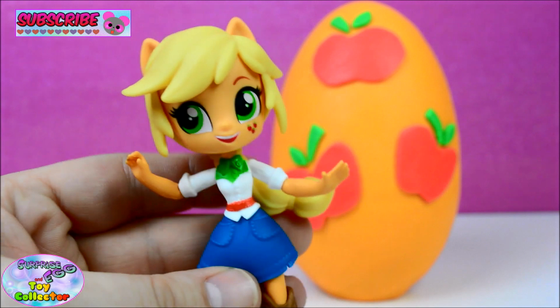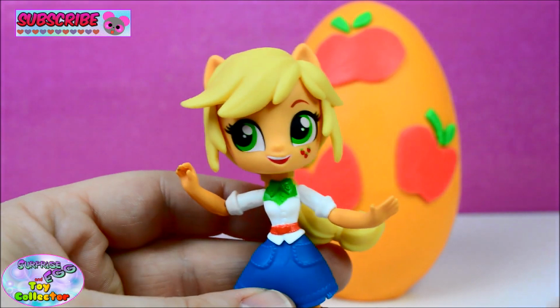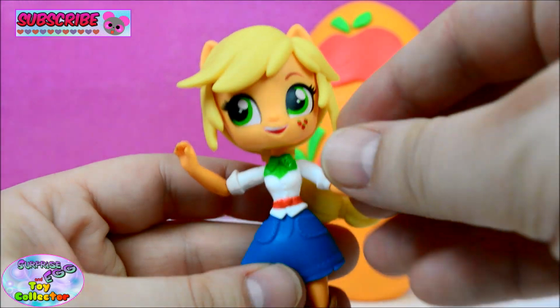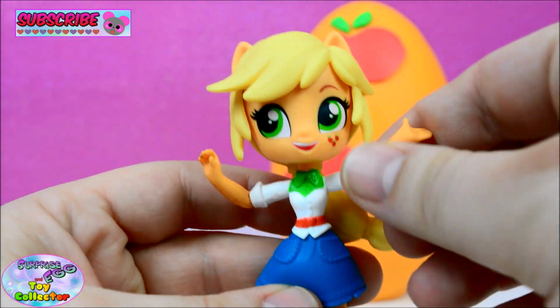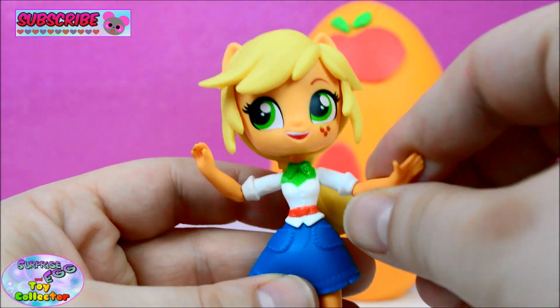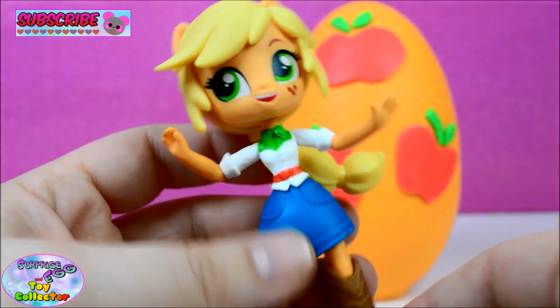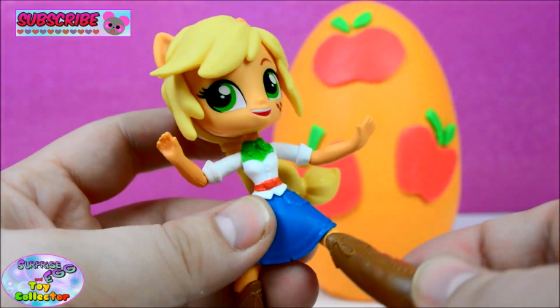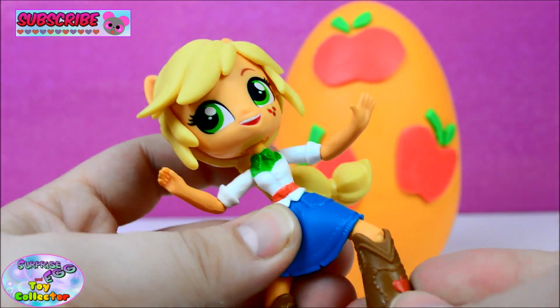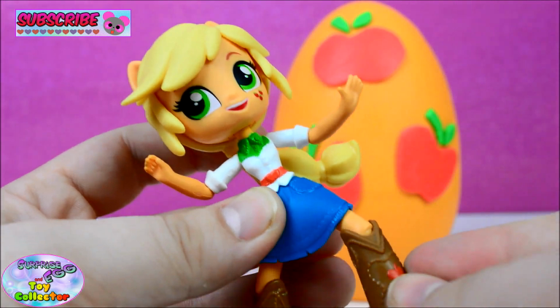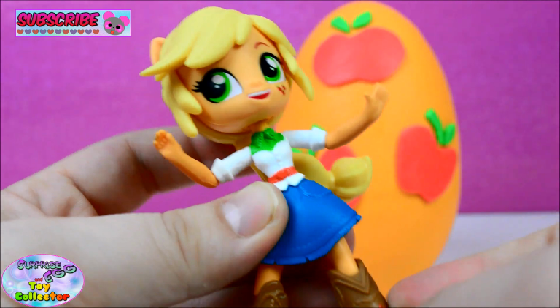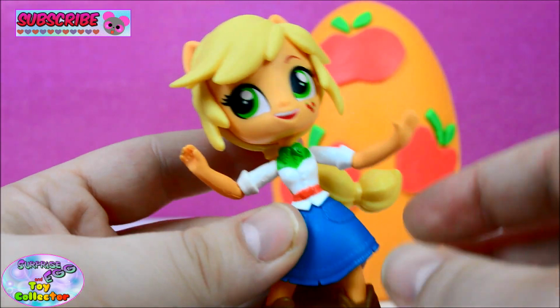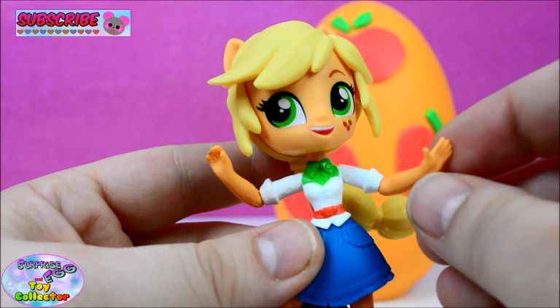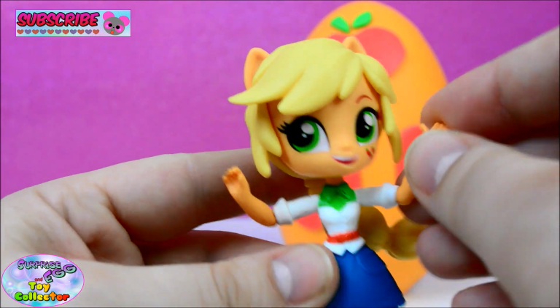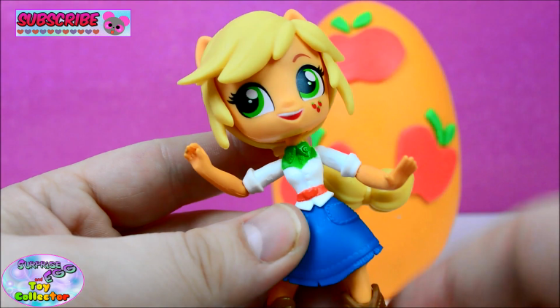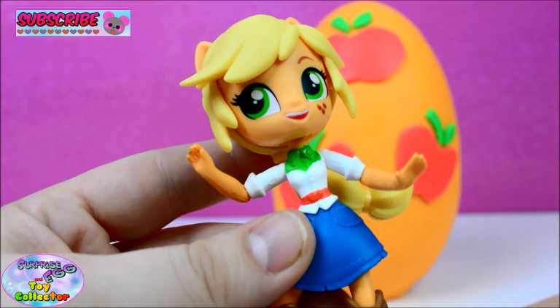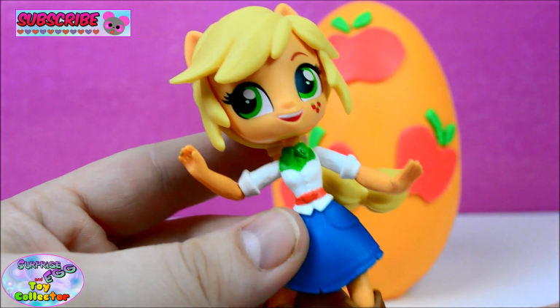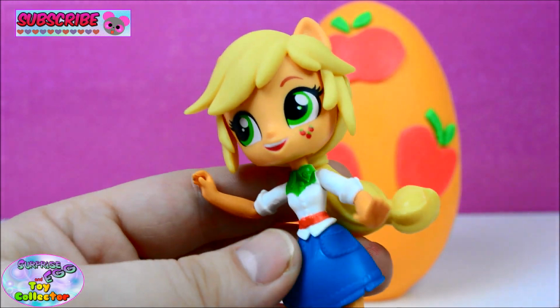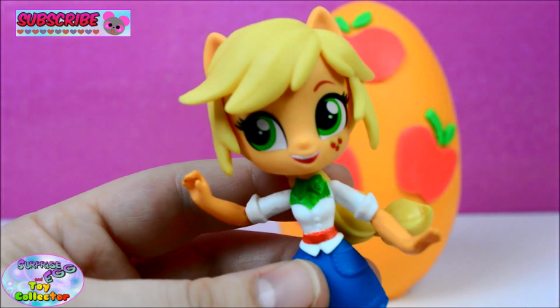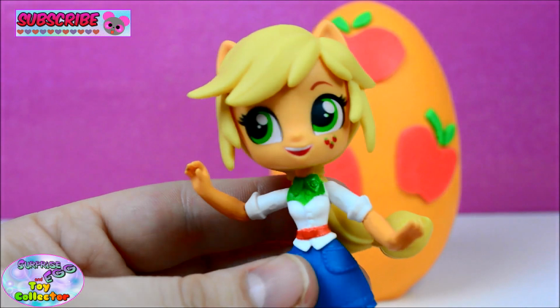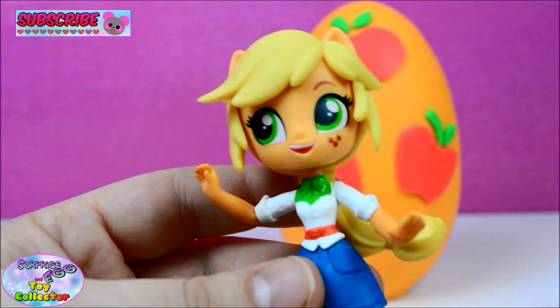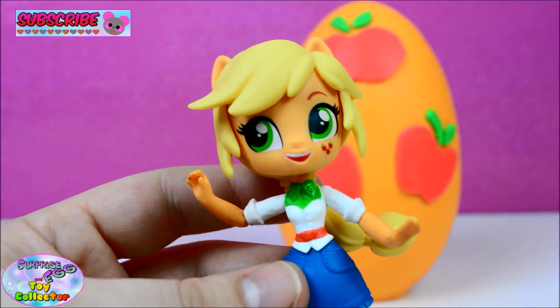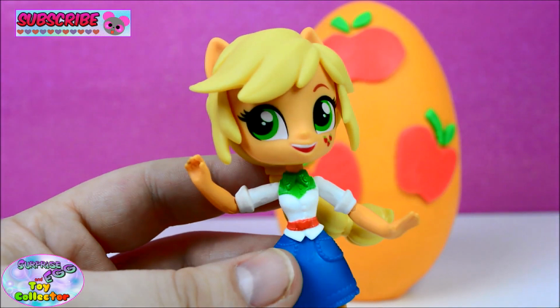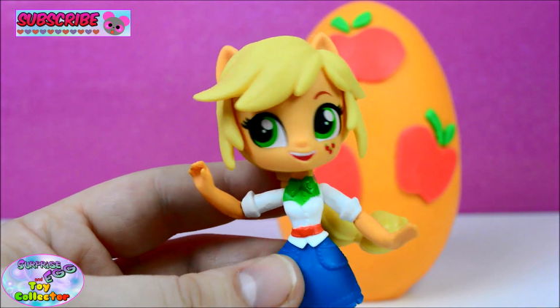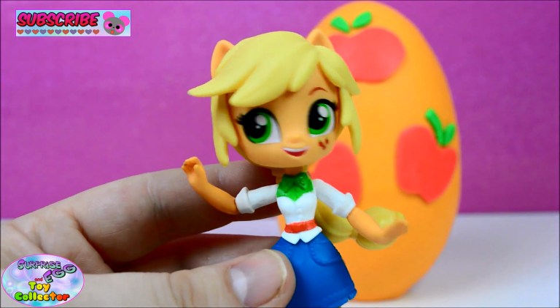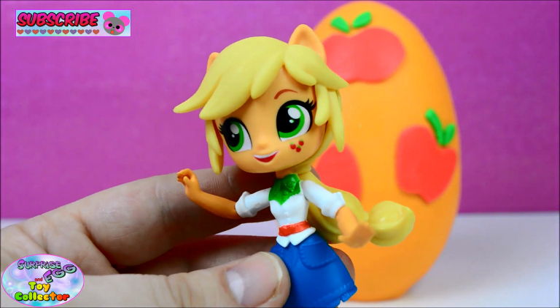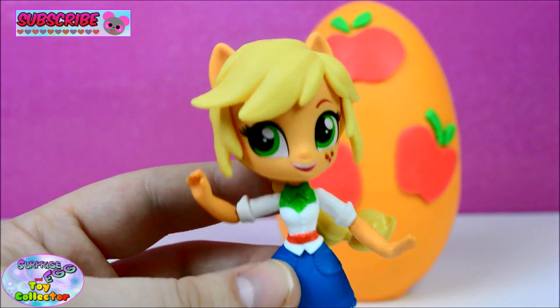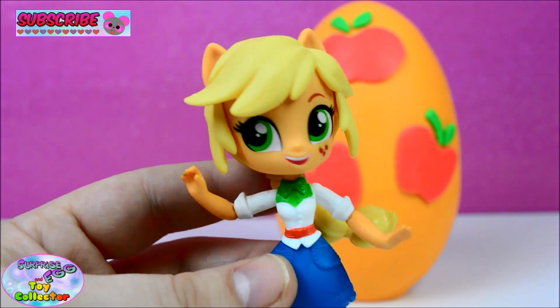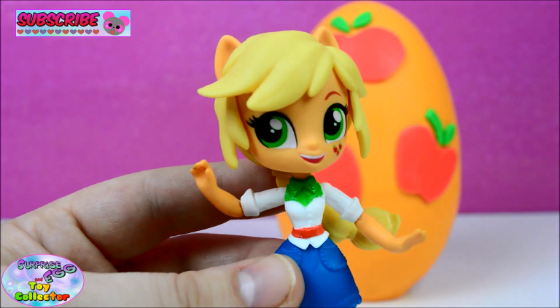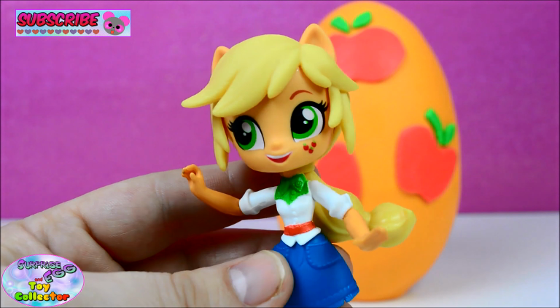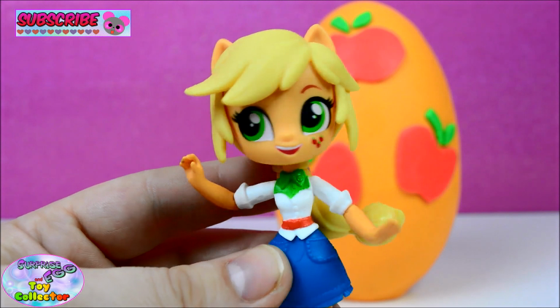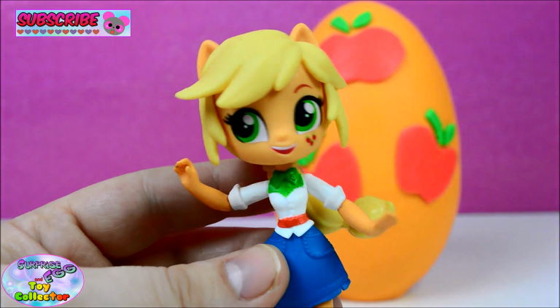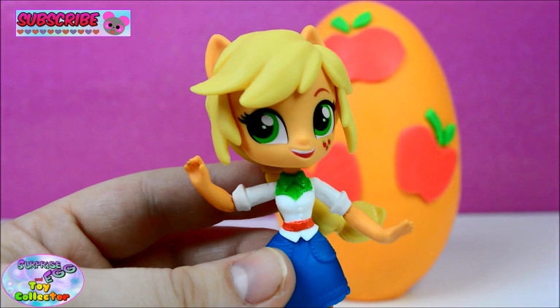And she also has poseability — knees, elbows, shoulders and hips all move. These figures are super cool and they retail at $6.99 here in the UK.